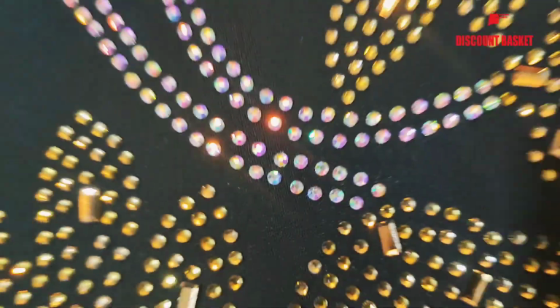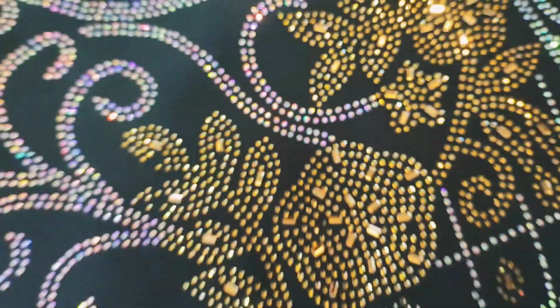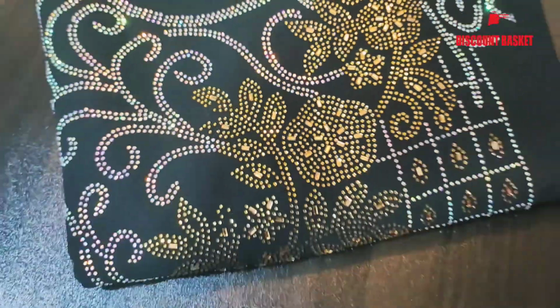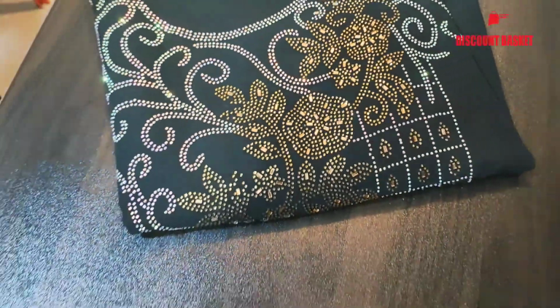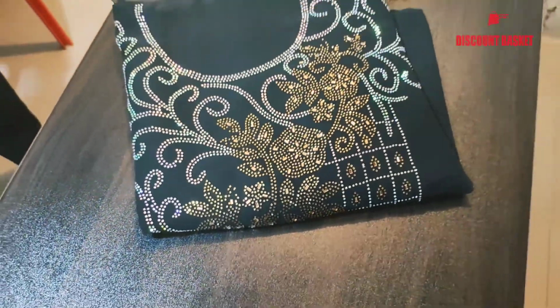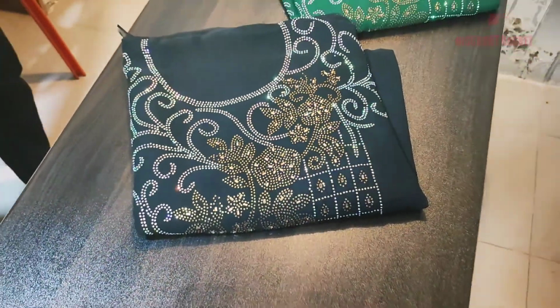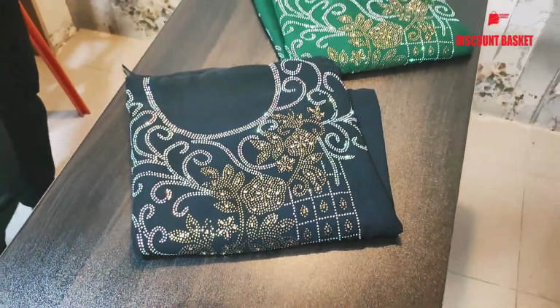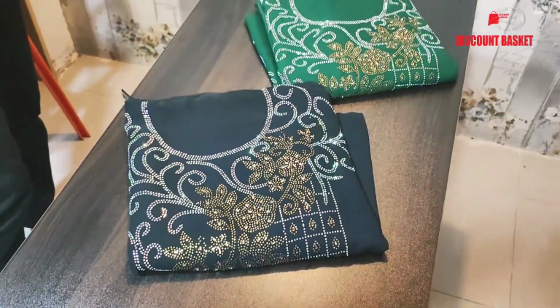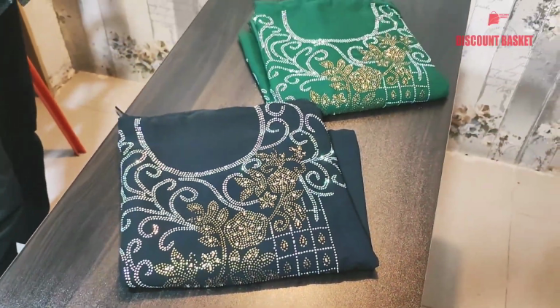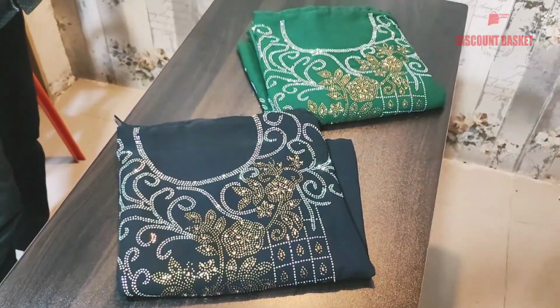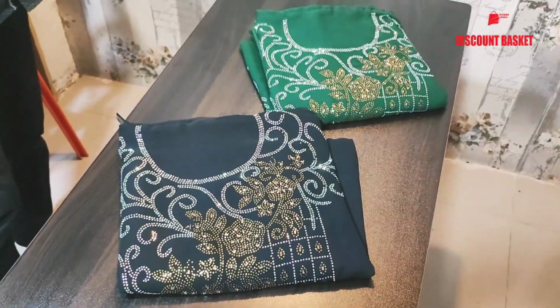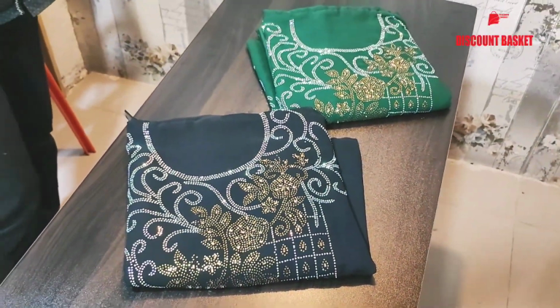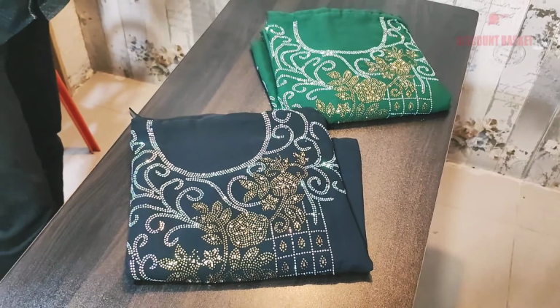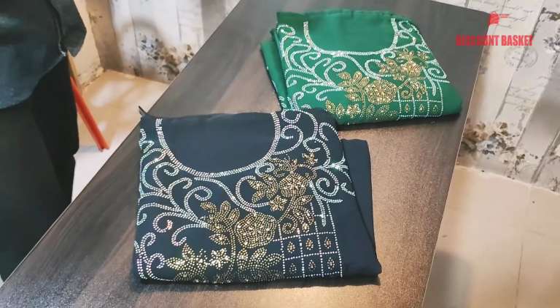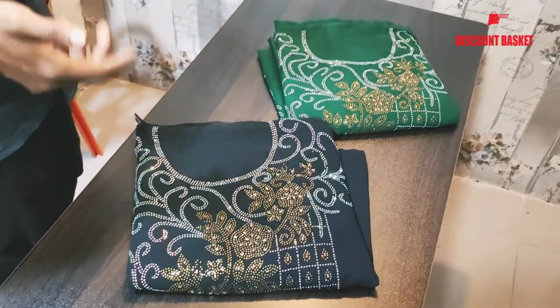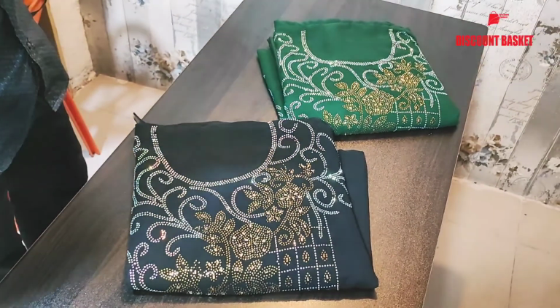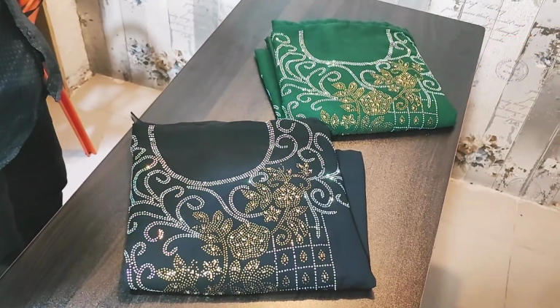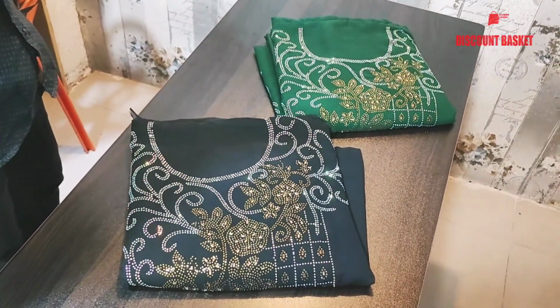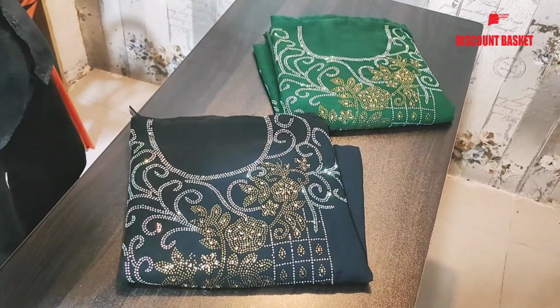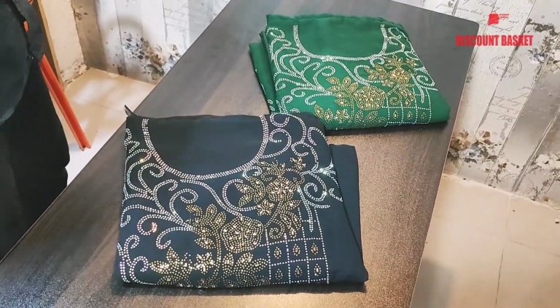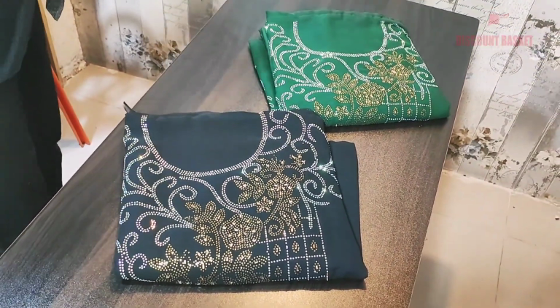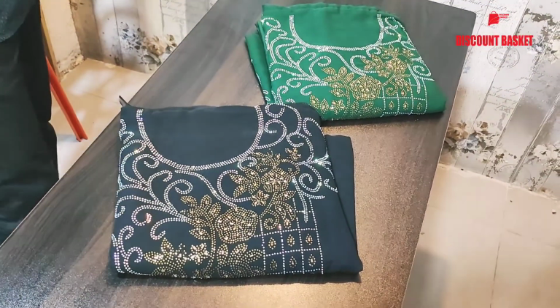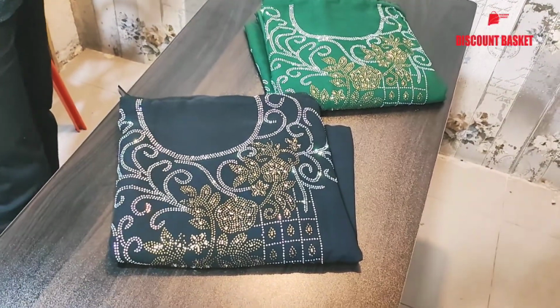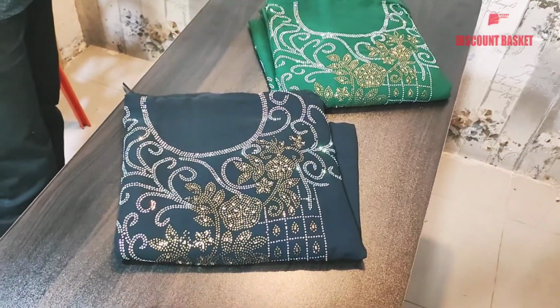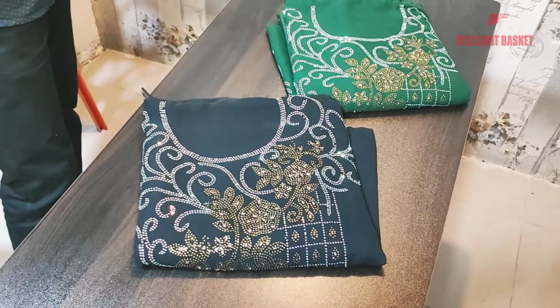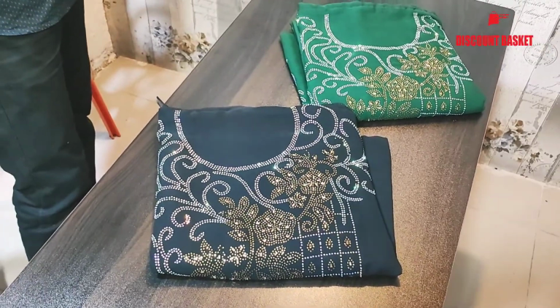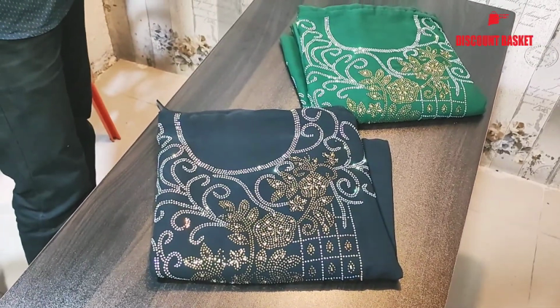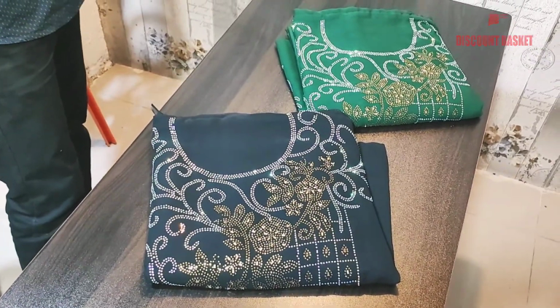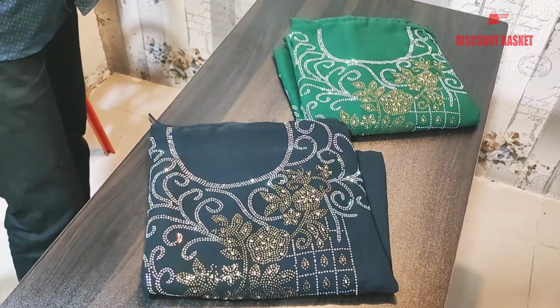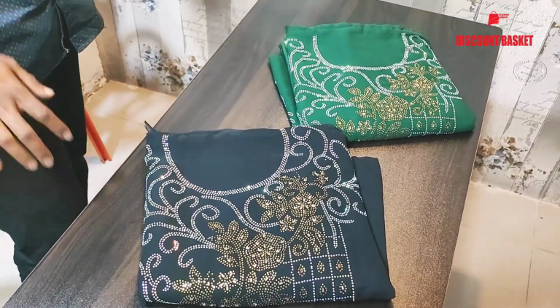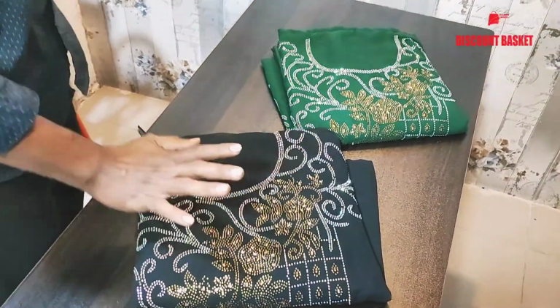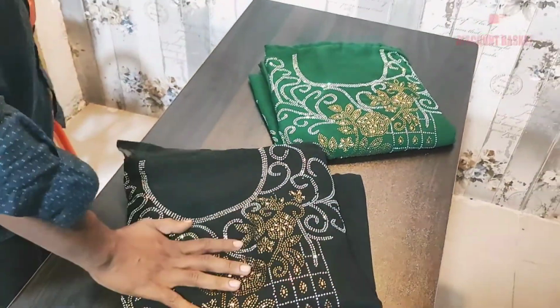Assalamualaikum. Welcome to our online shop. Today we have a new design collection for you. We have to check out the stone dress and inquire about the design.